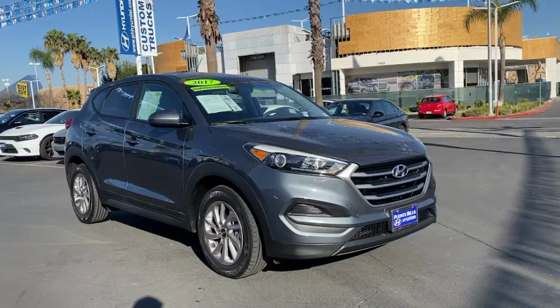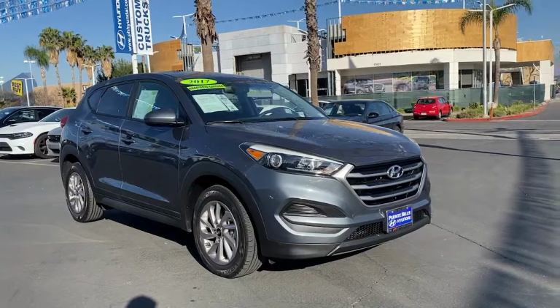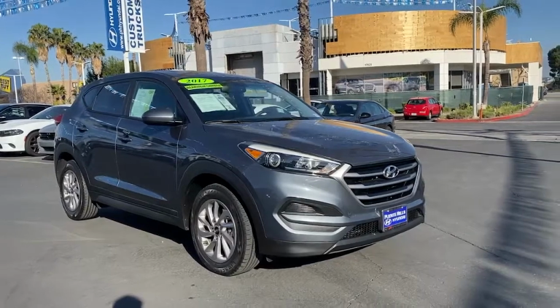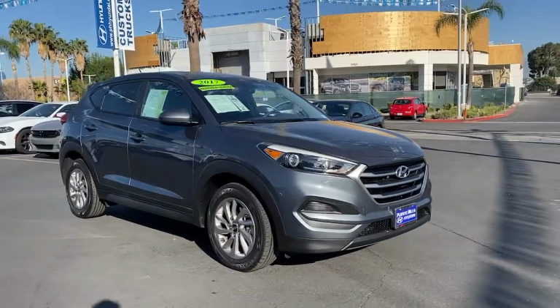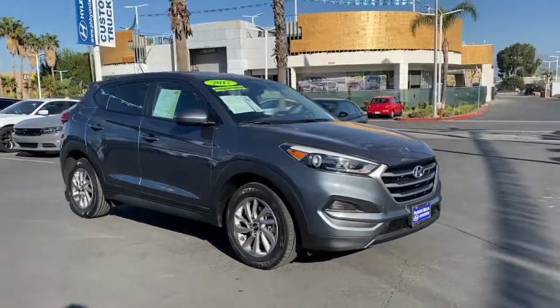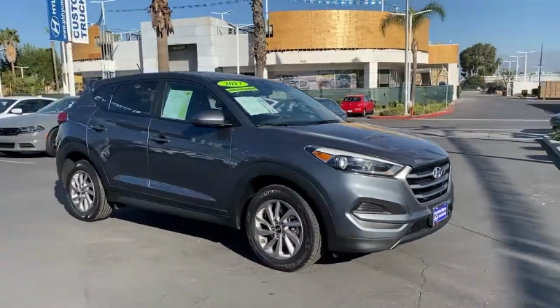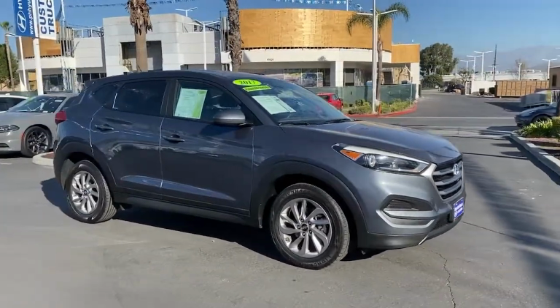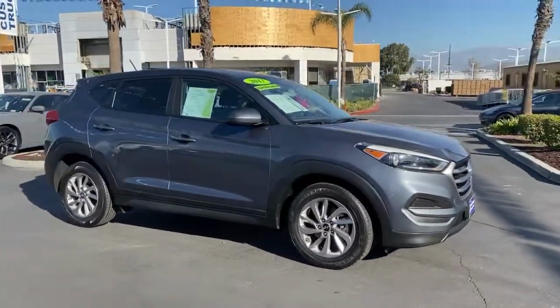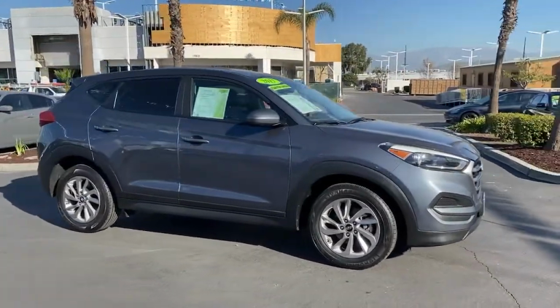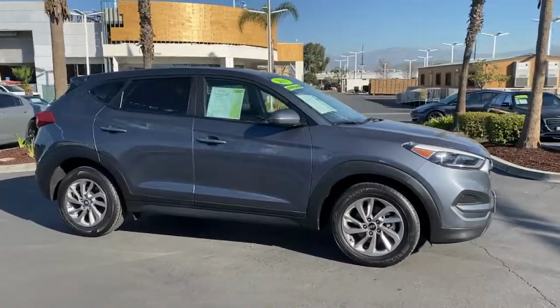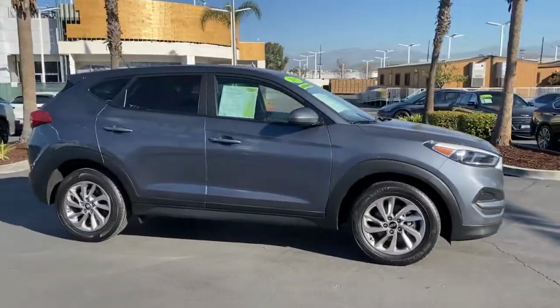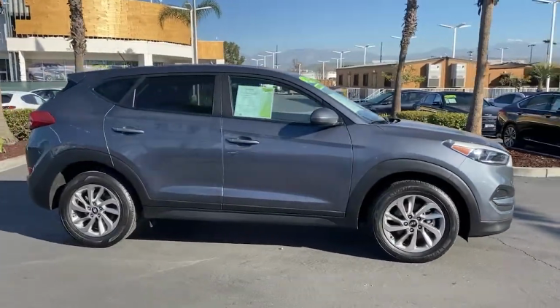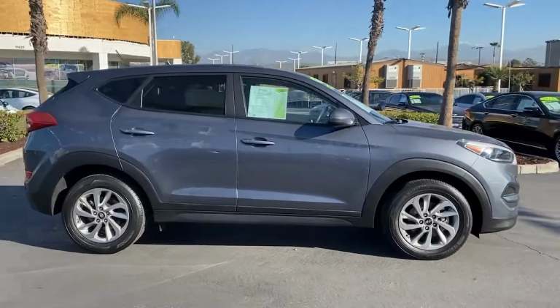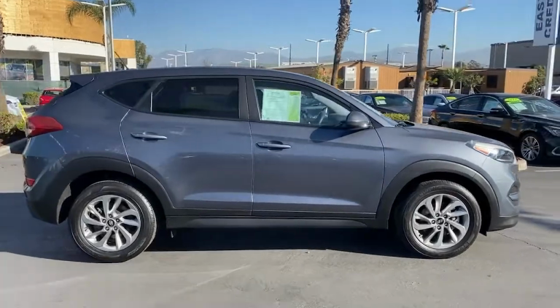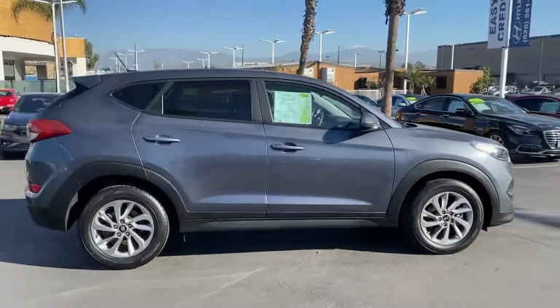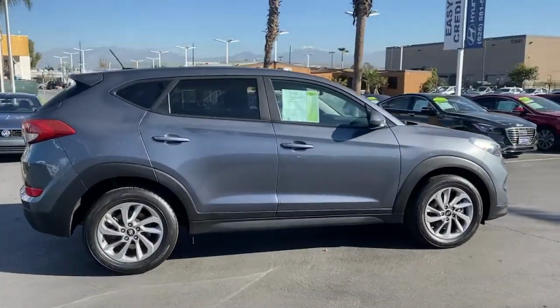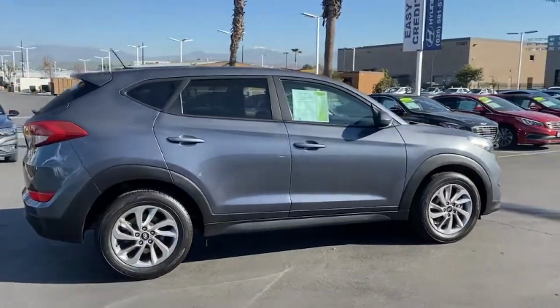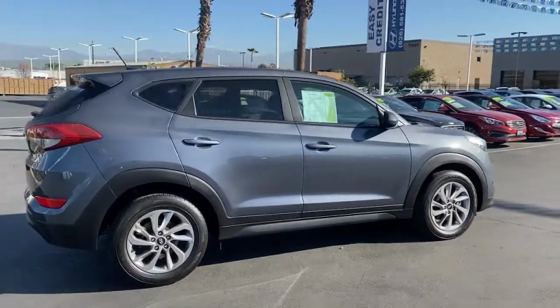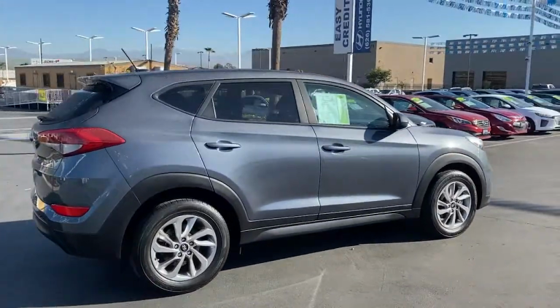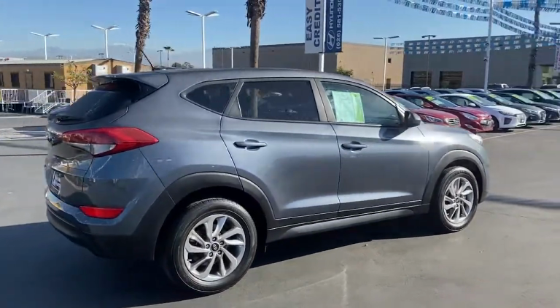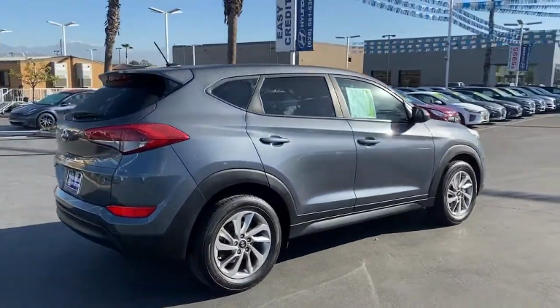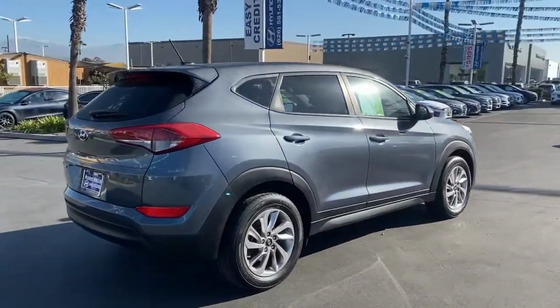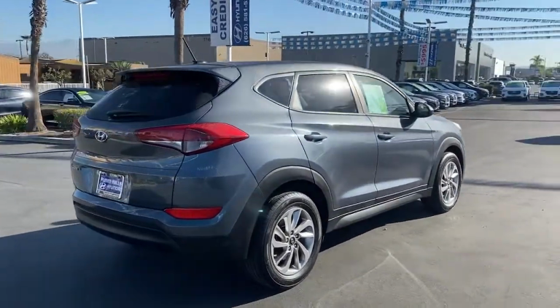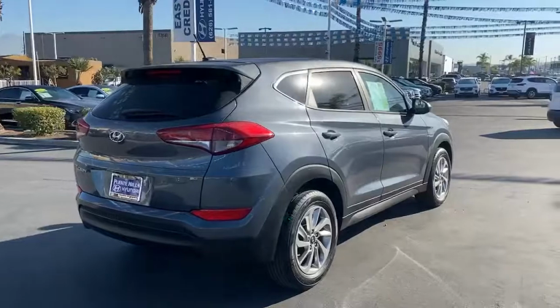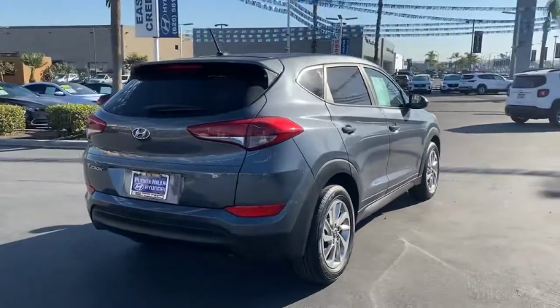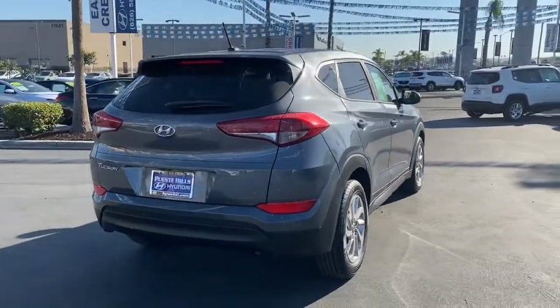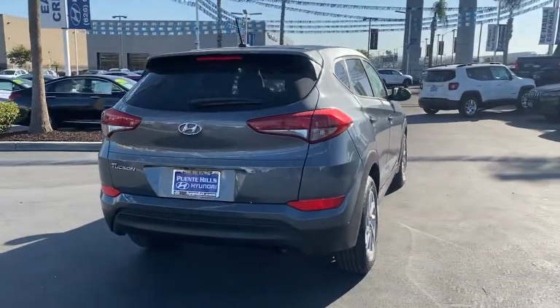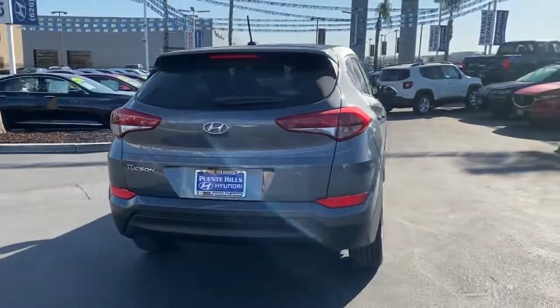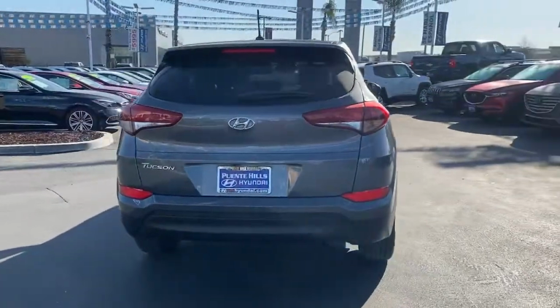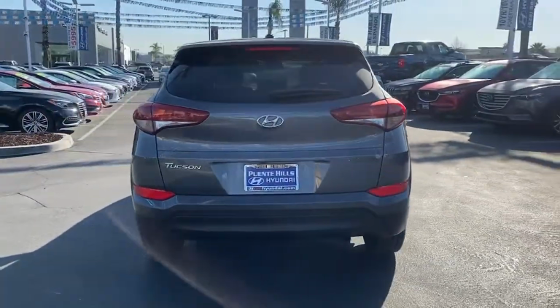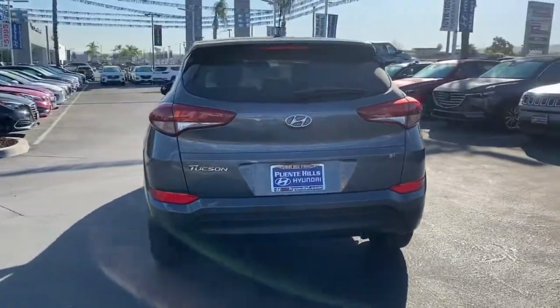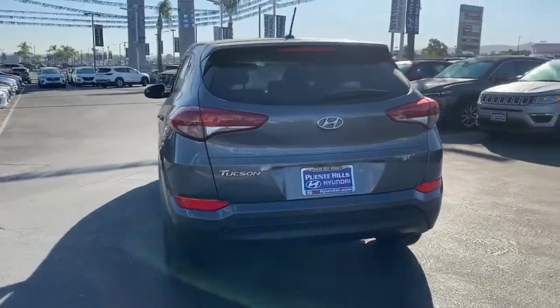Check out this 2017 Hyundai Tucson. With less than 80,000 miles on the odometer, this vehicle stands out from the rest. Give yourself the quality and comfort you deserve with this refined Hyundai Tucson.